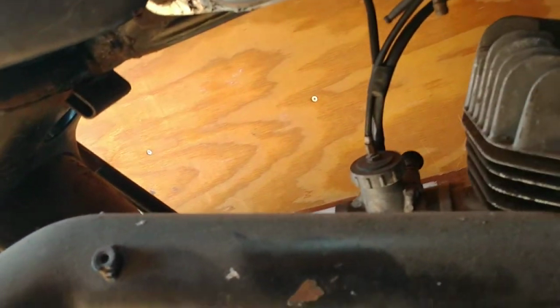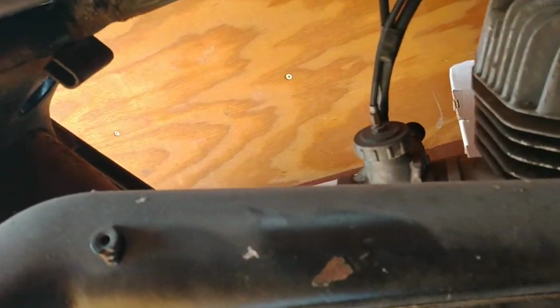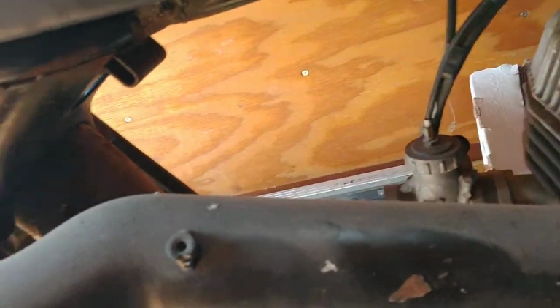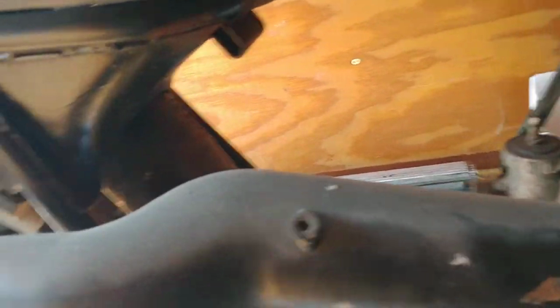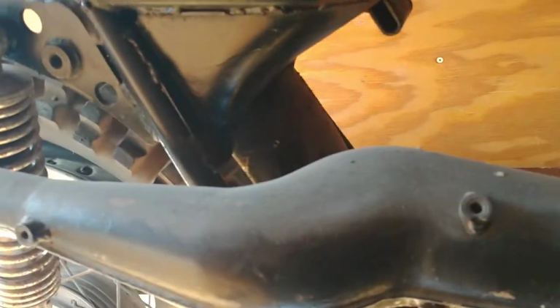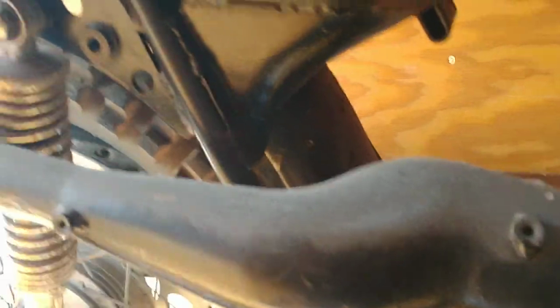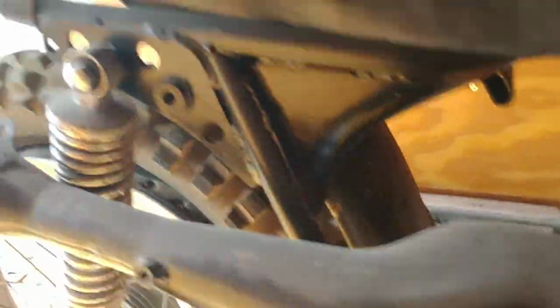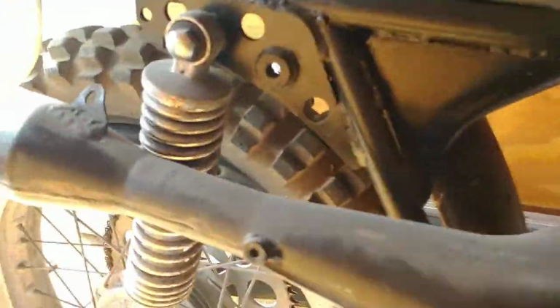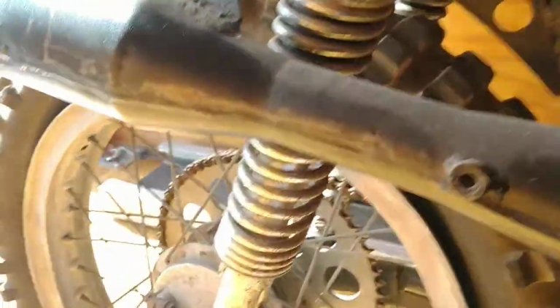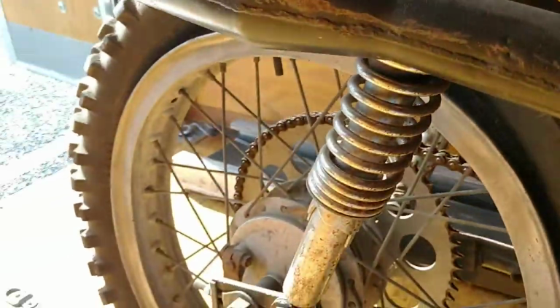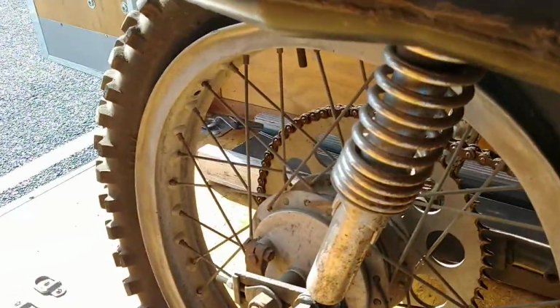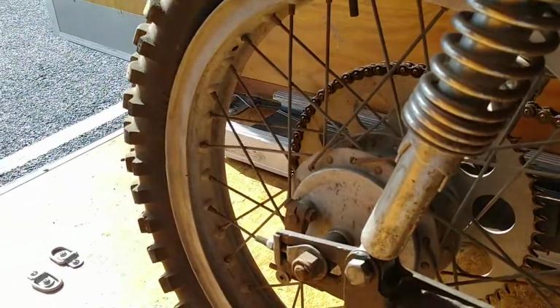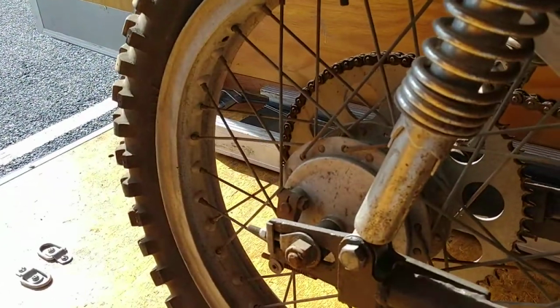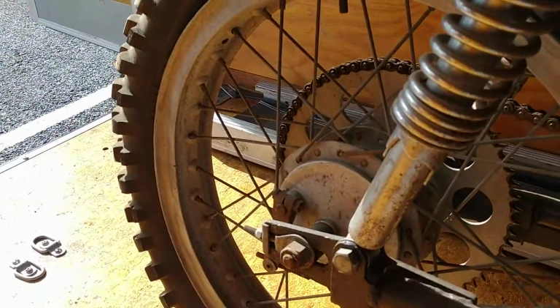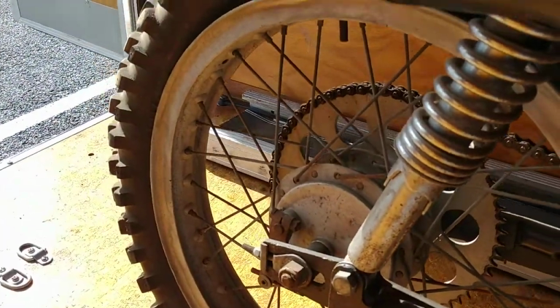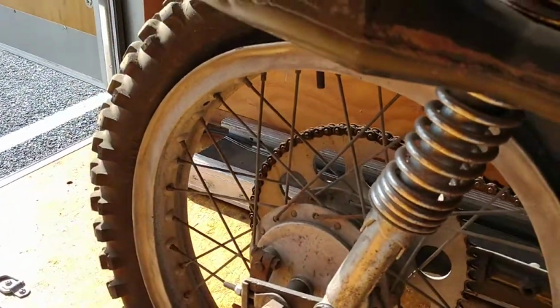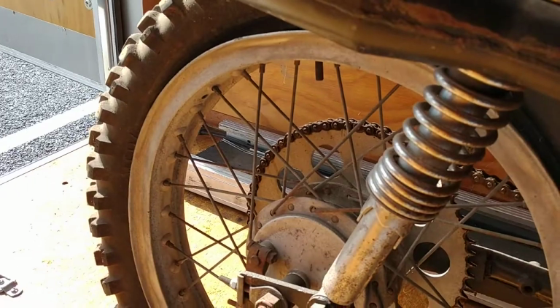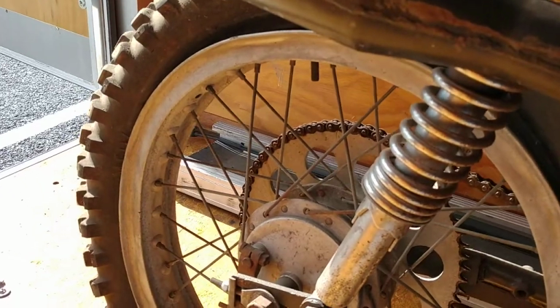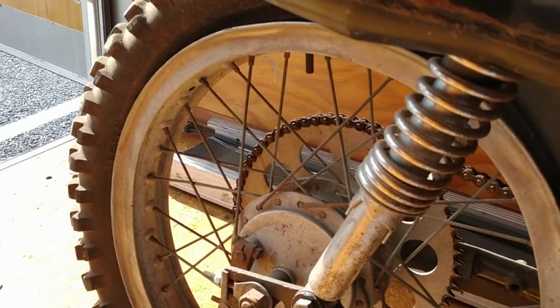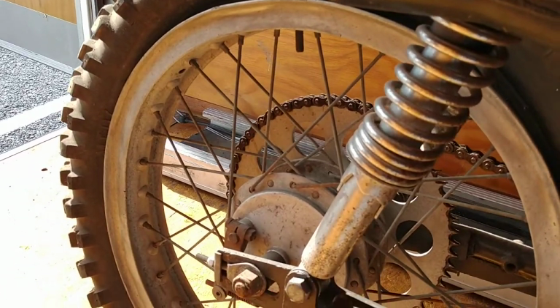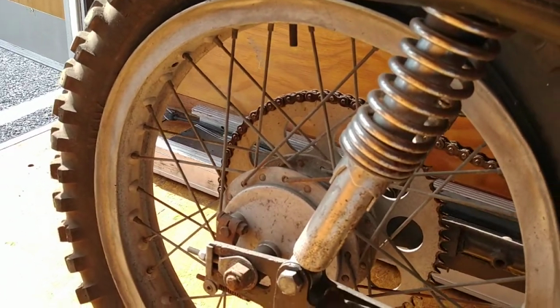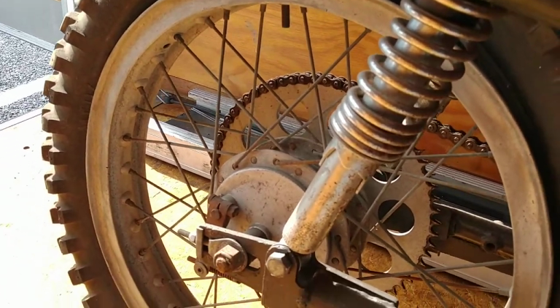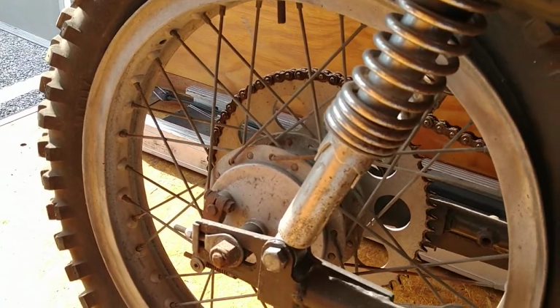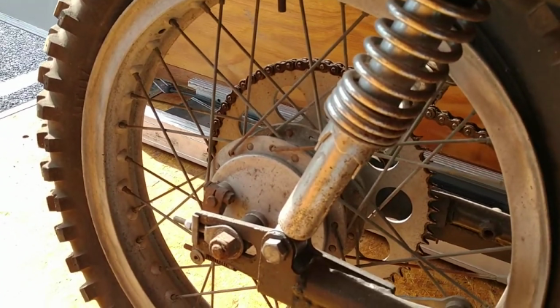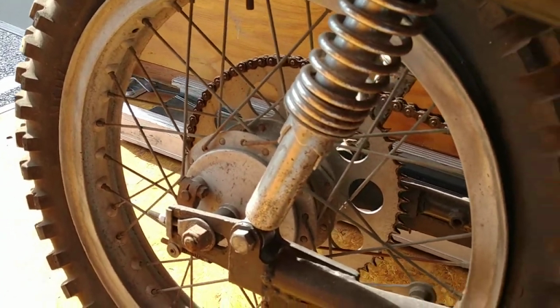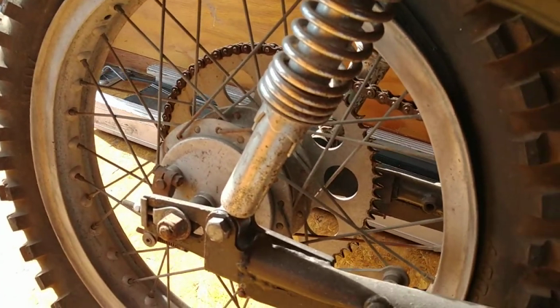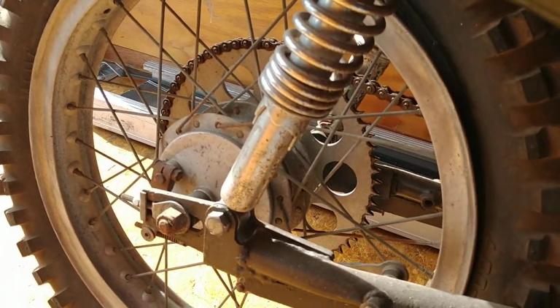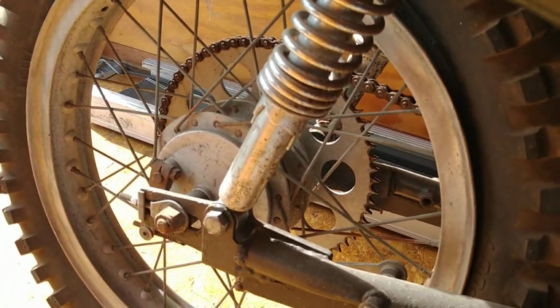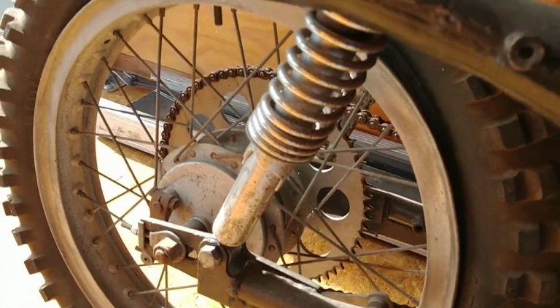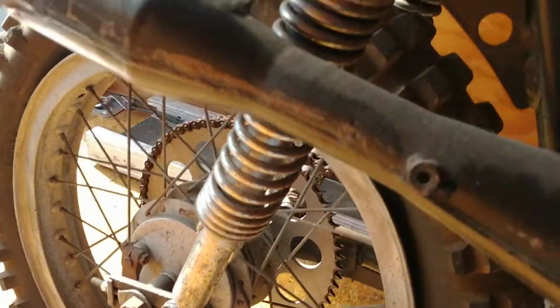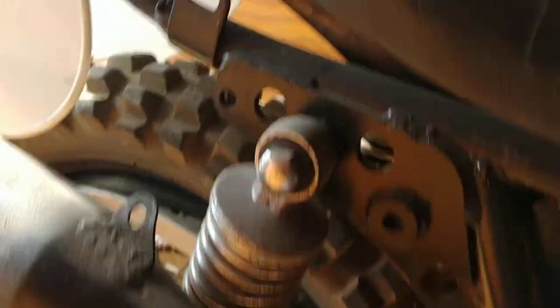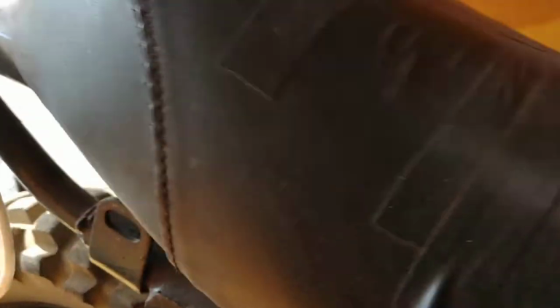The exhaust system's missing the heat shield. Shocks look like a Klingon, maybe. I don't know if it's wheel bearings or swing arm bushings that are bad on that.